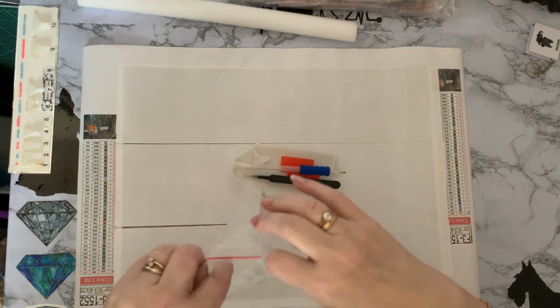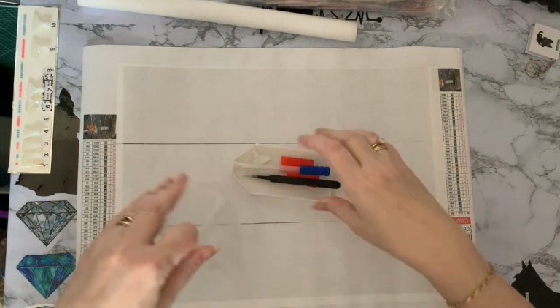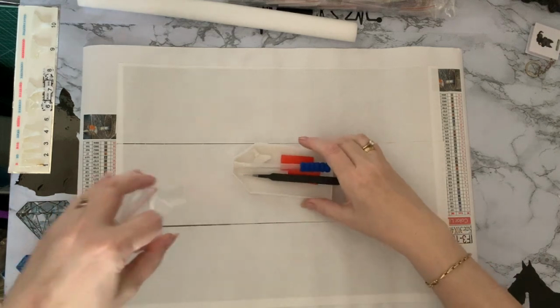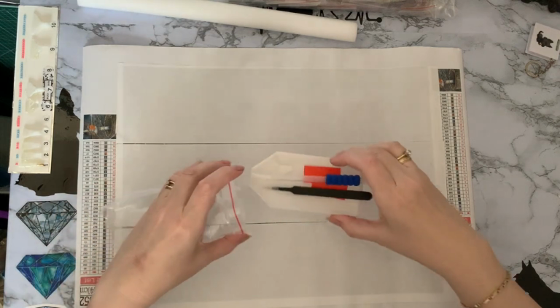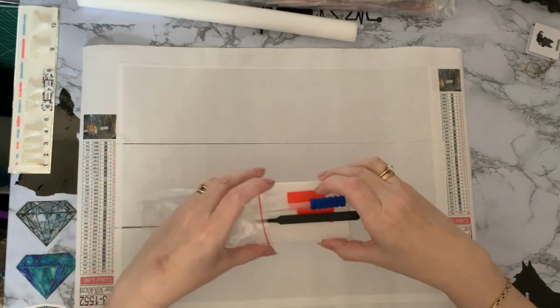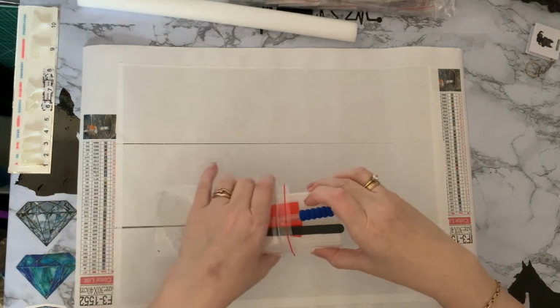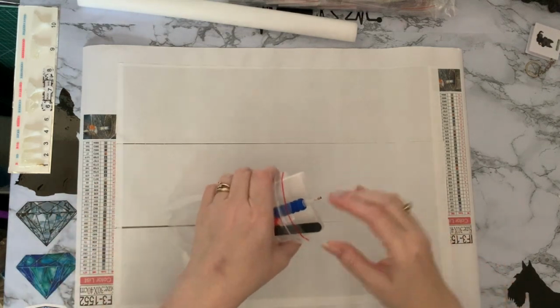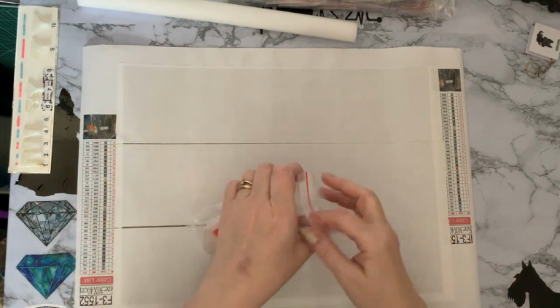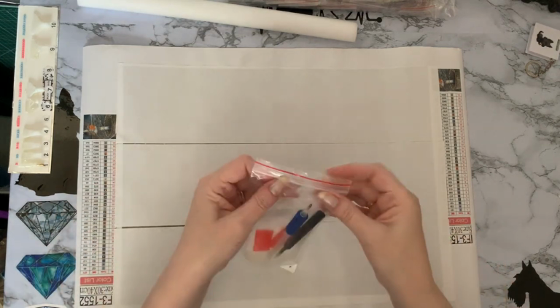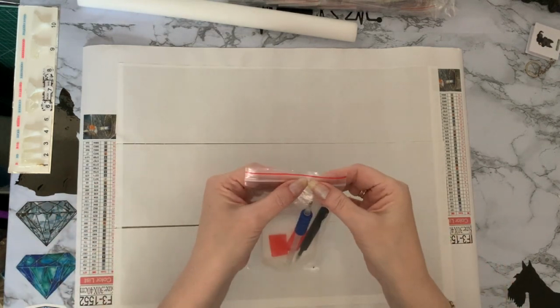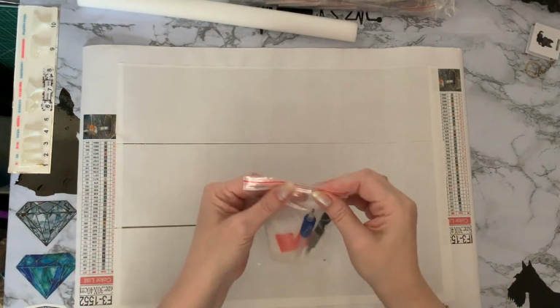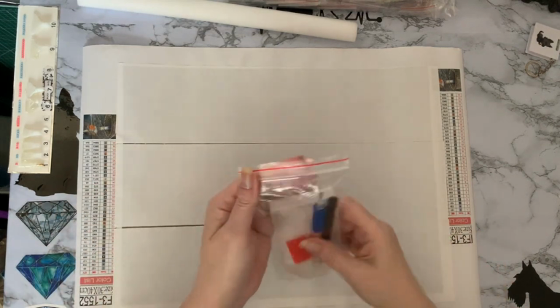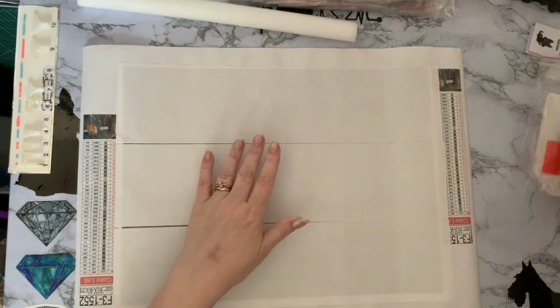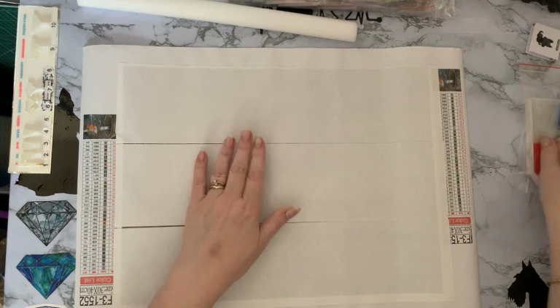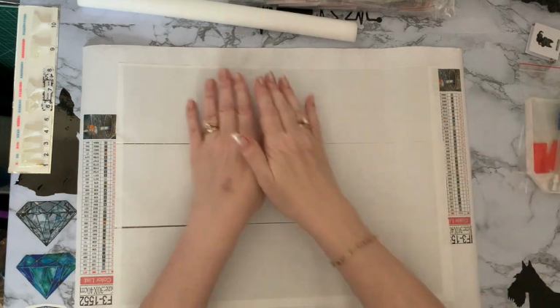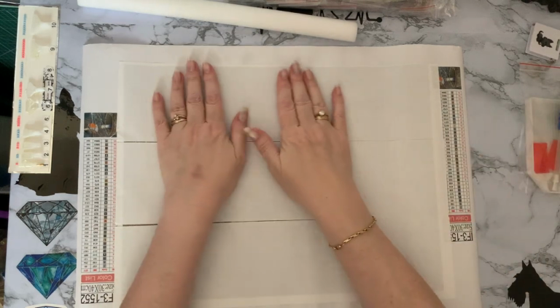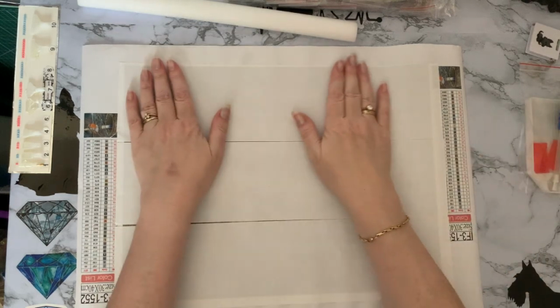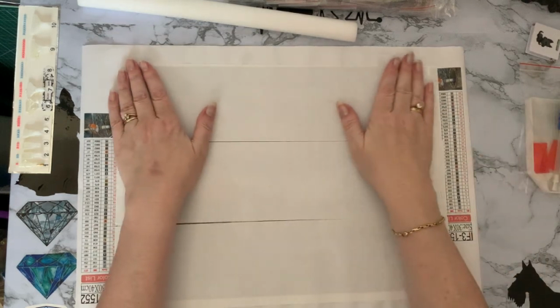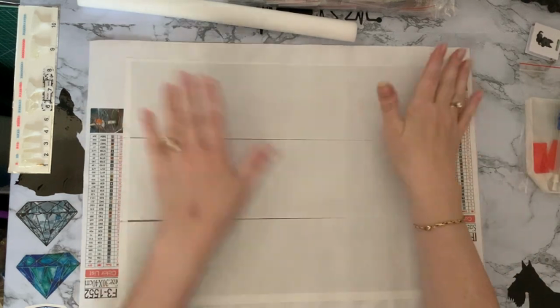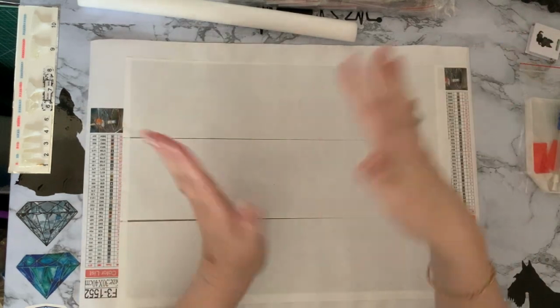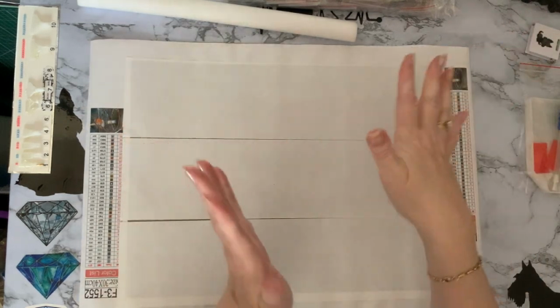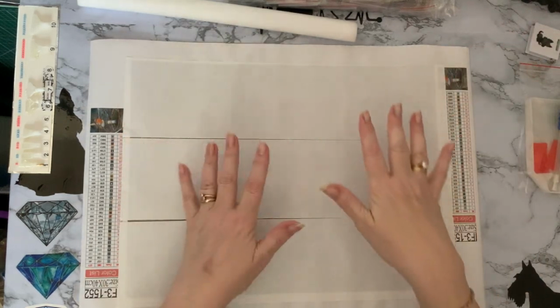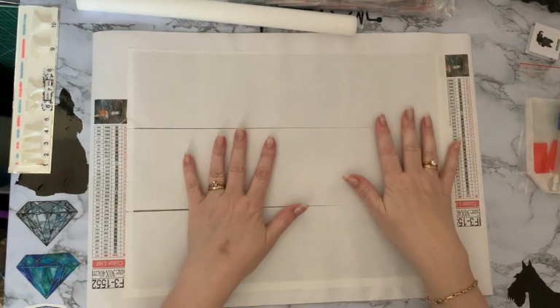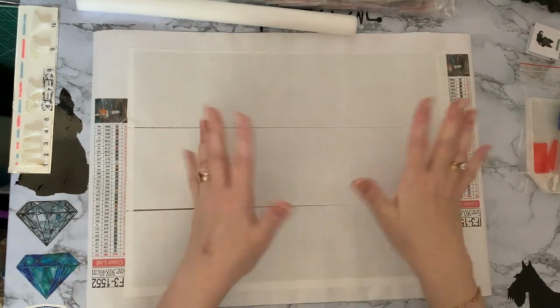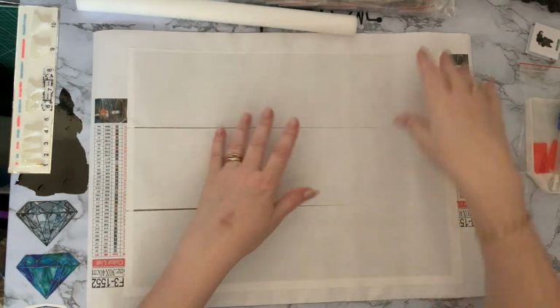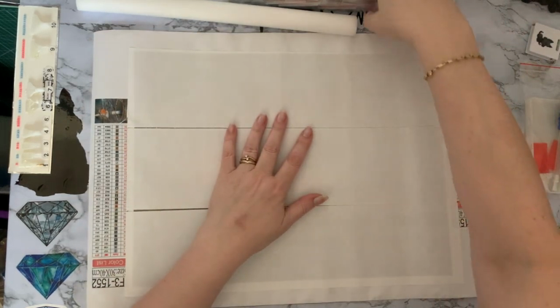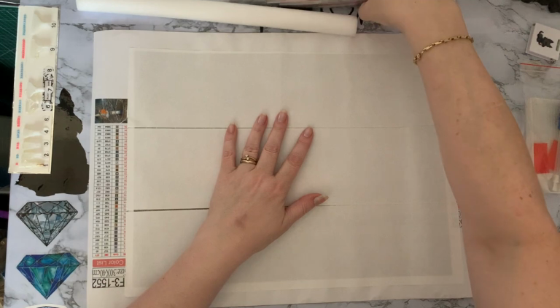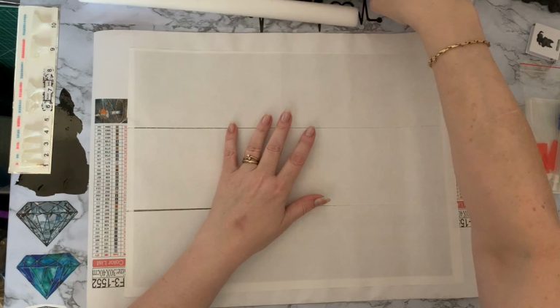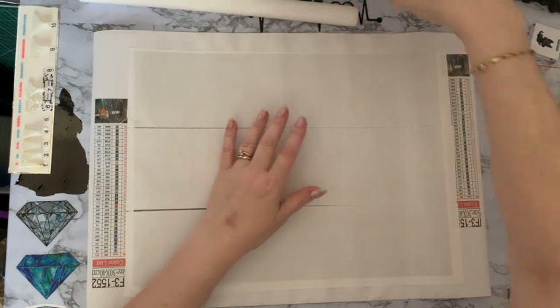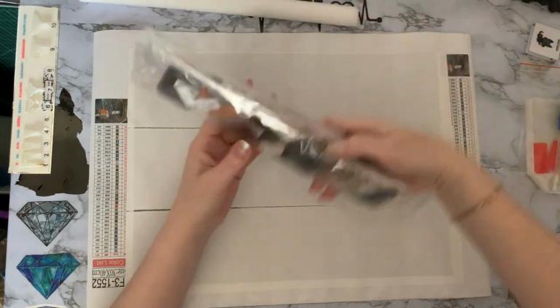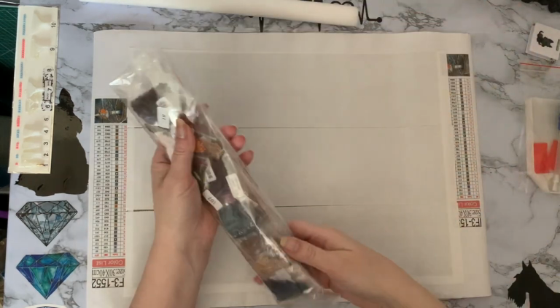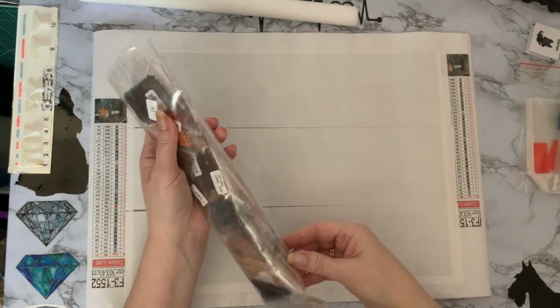I don't like getting tool kits. I keep meaning to do a list of which companies do which tool kits, although some companies do seem to use a couple of different manufacturers sometimes, so you're never quite sure what you're going to get.